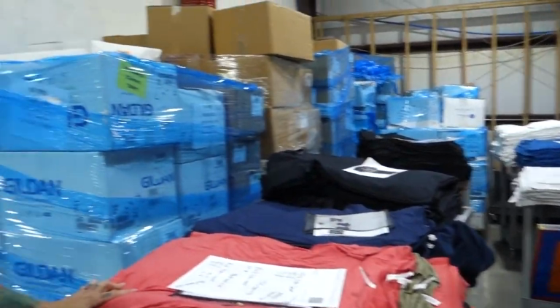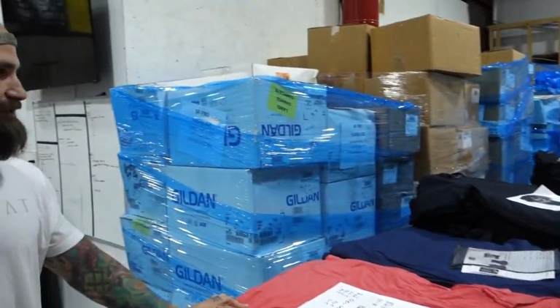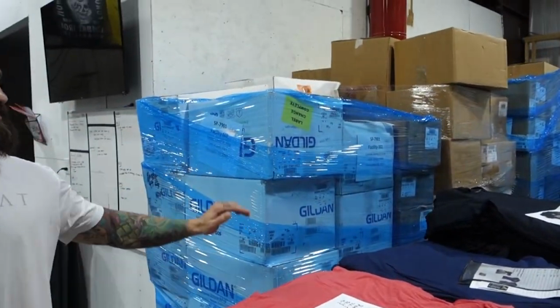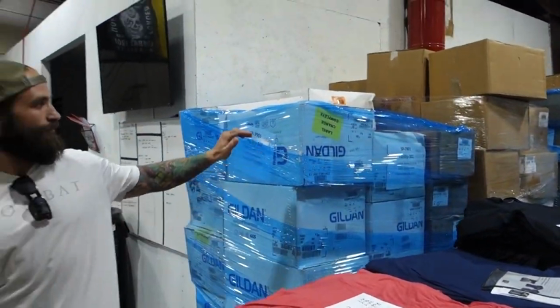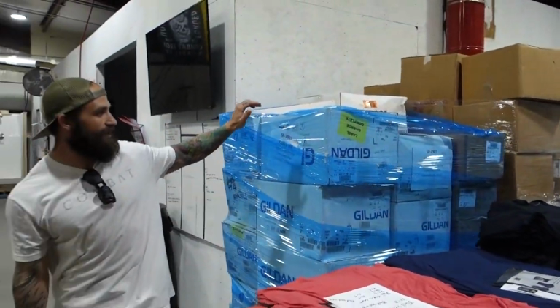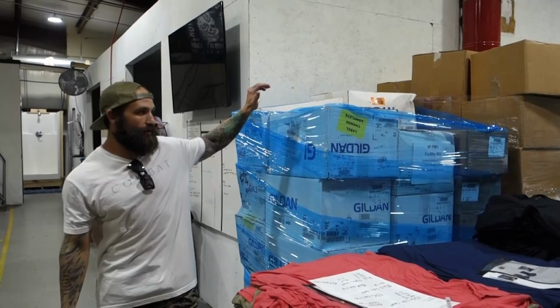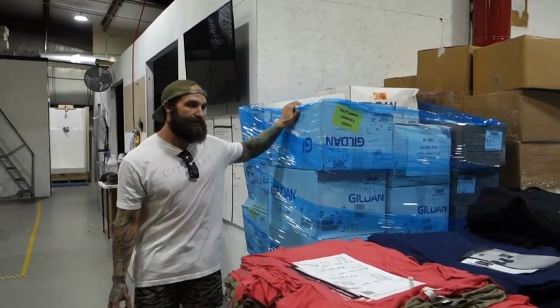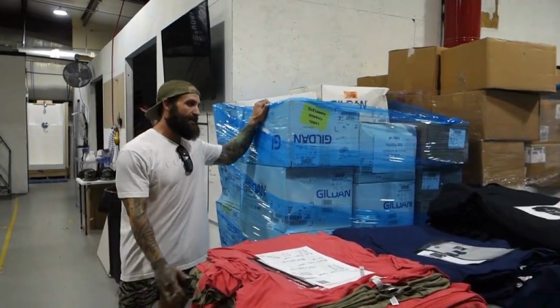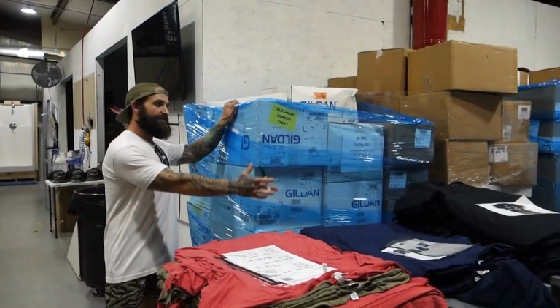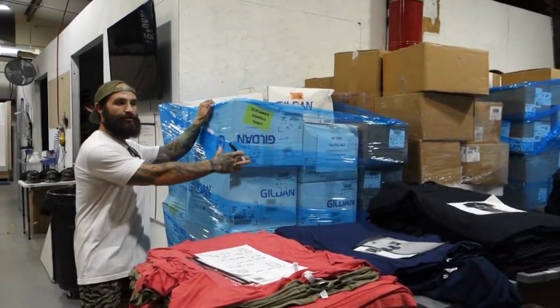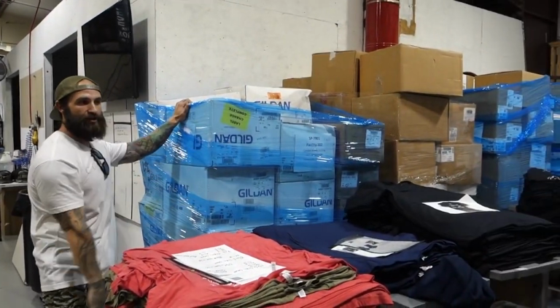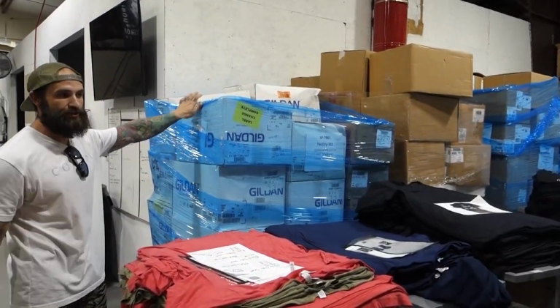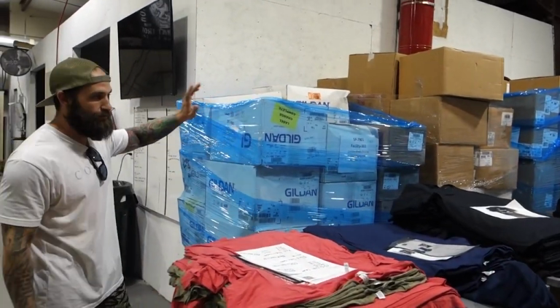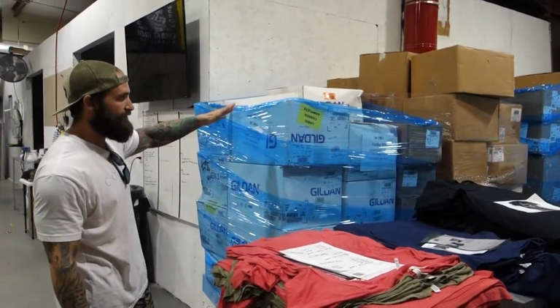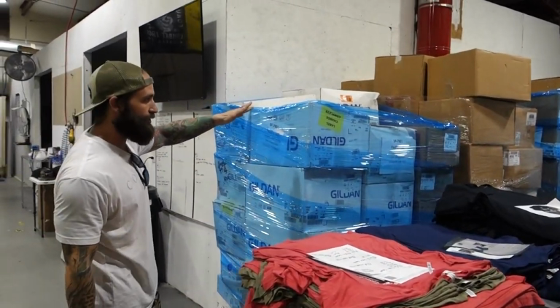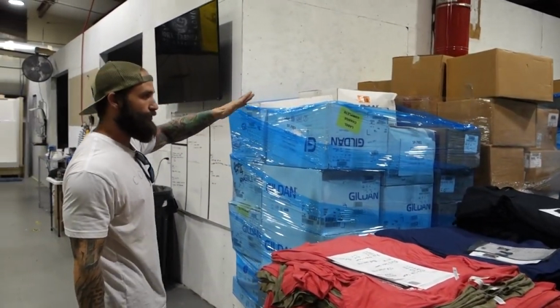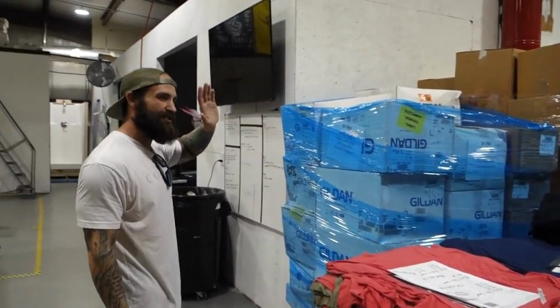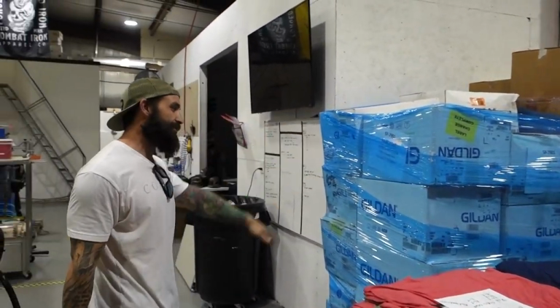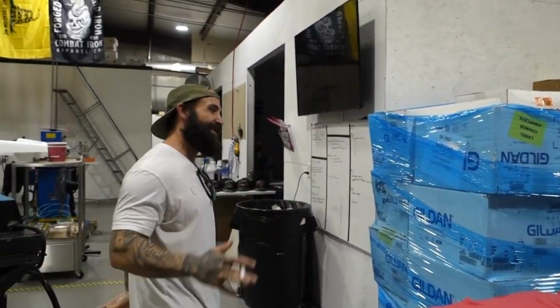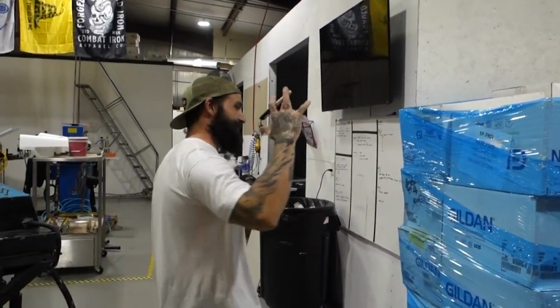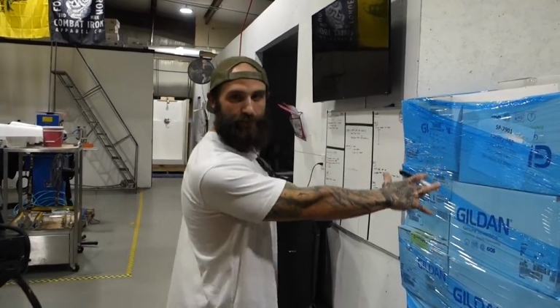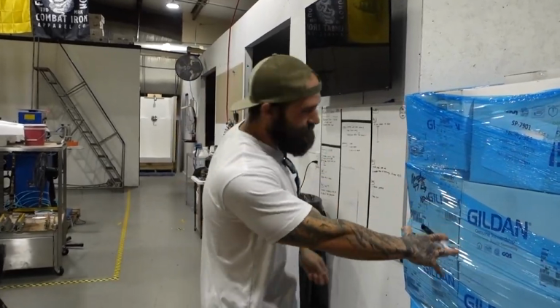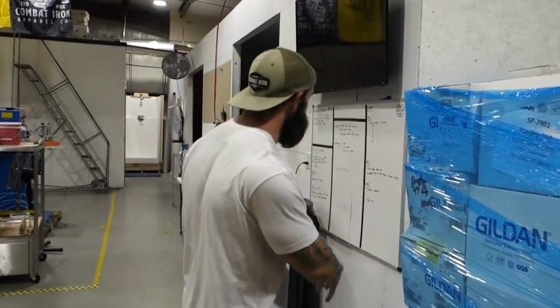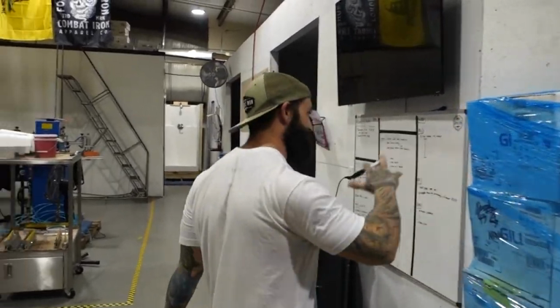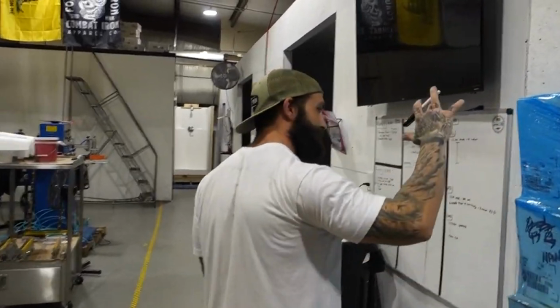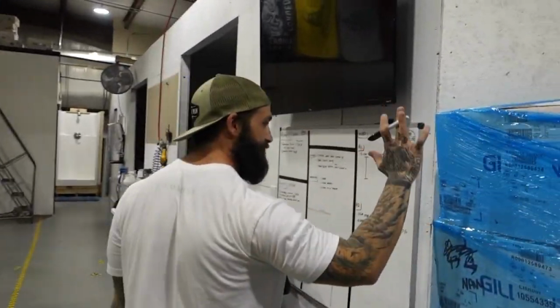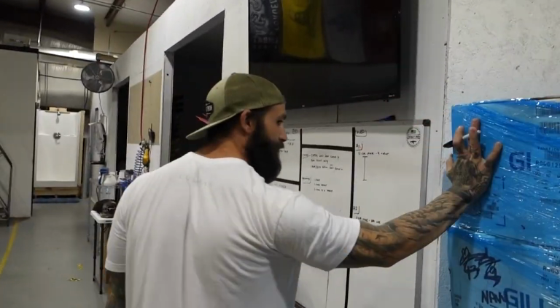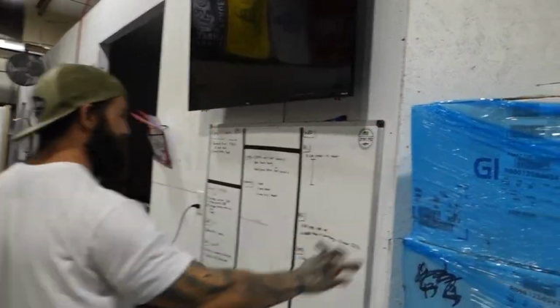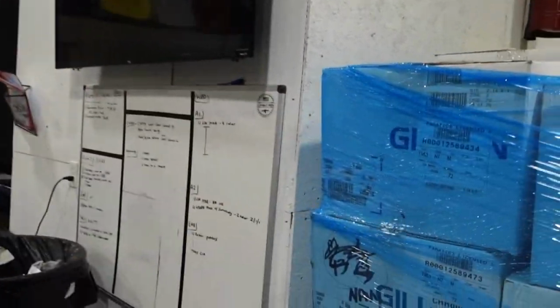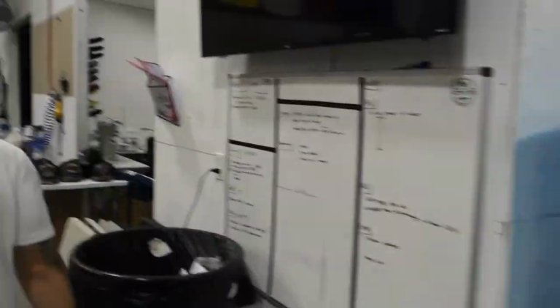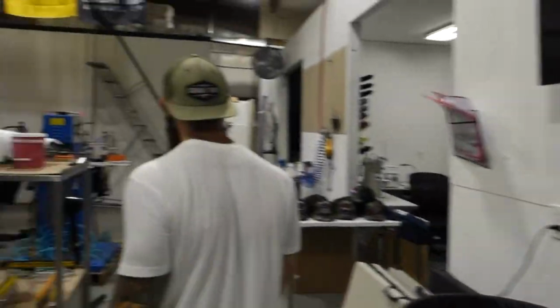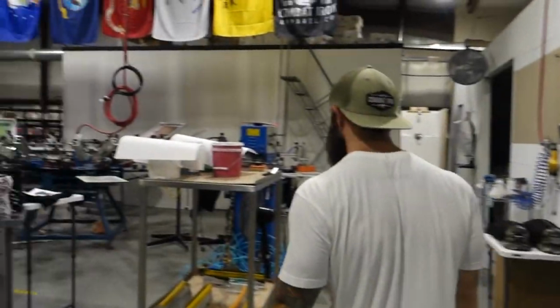This is staging for the Atlanta Braves championship shirts right here. We did the championship shirts, we did the World Series shirts — got those out to the Braves. Big deal, no big deal.